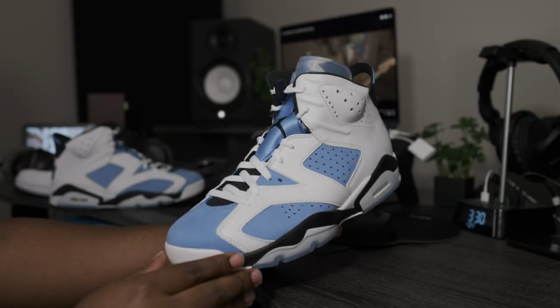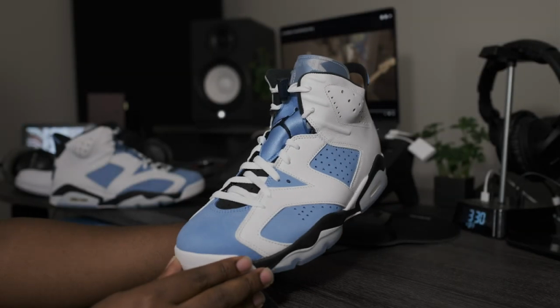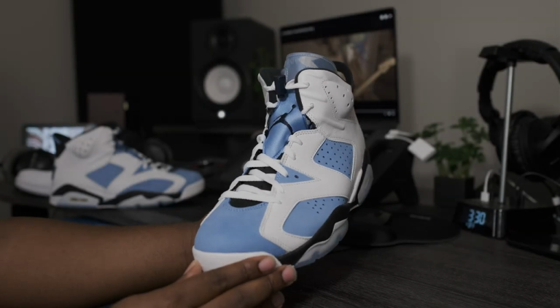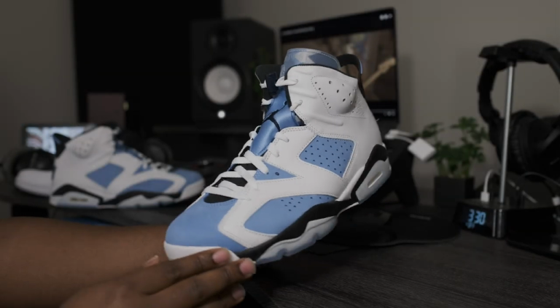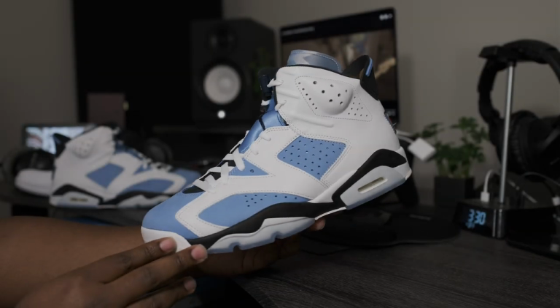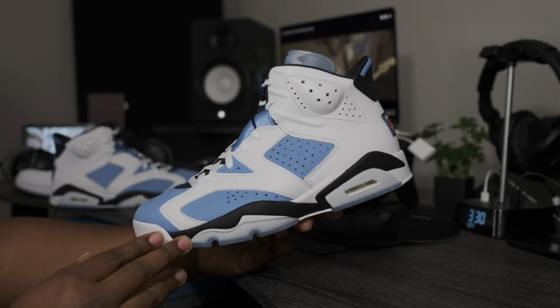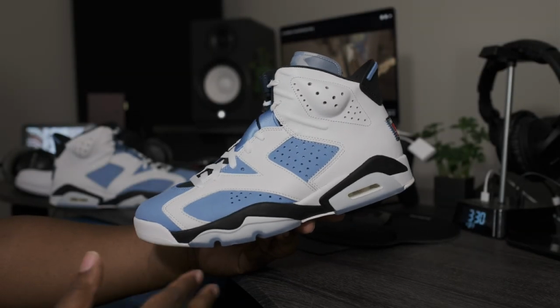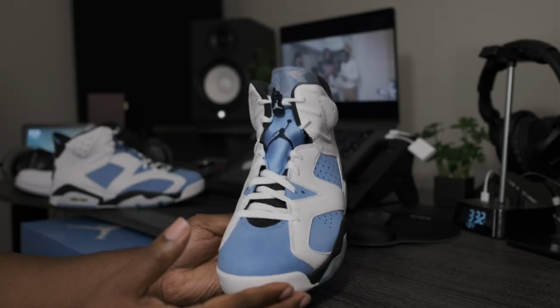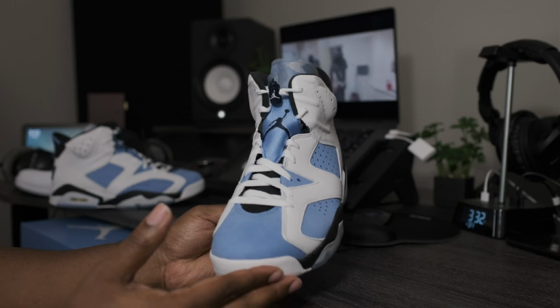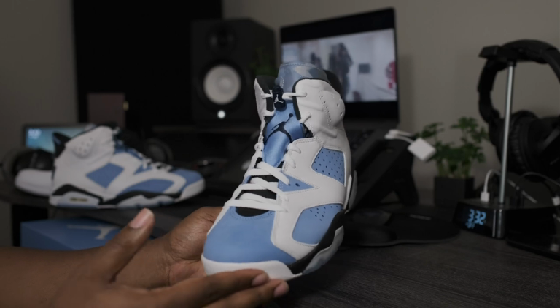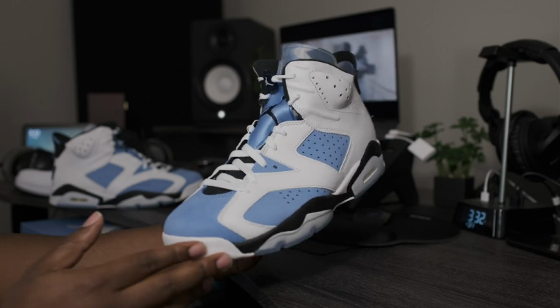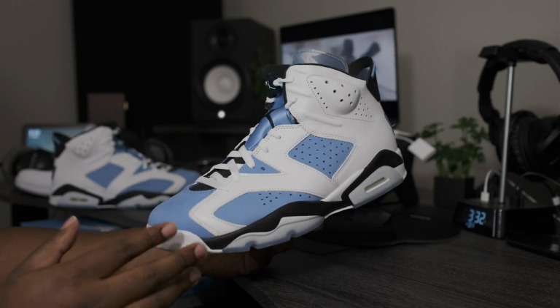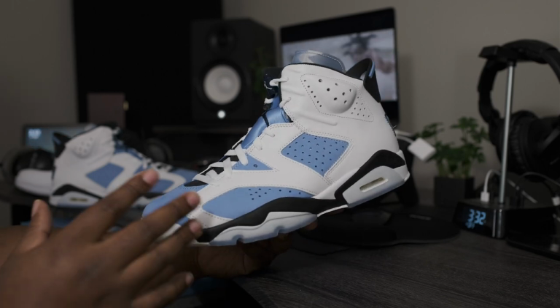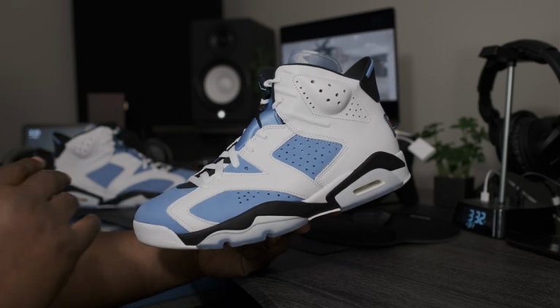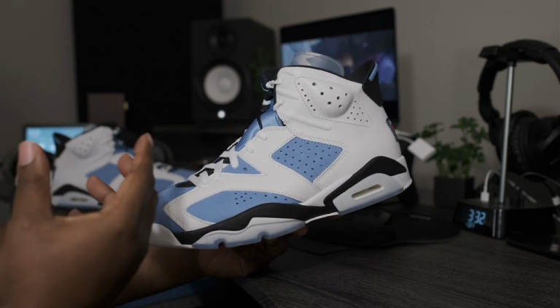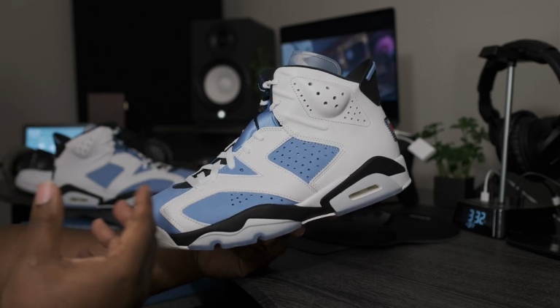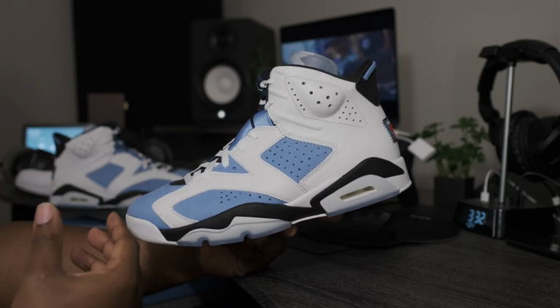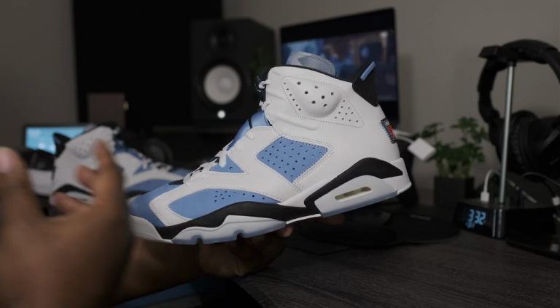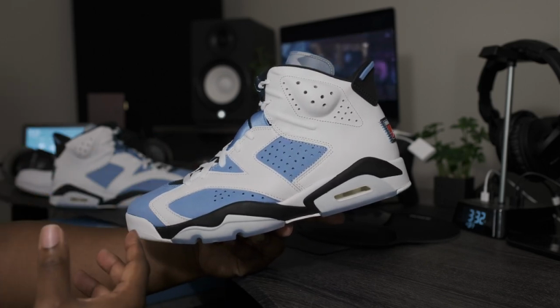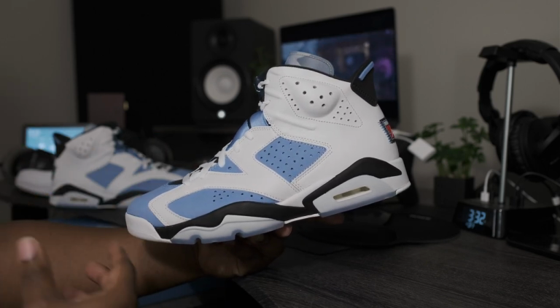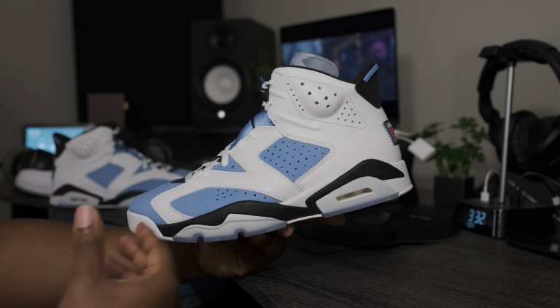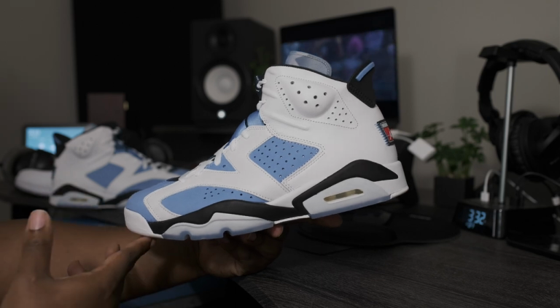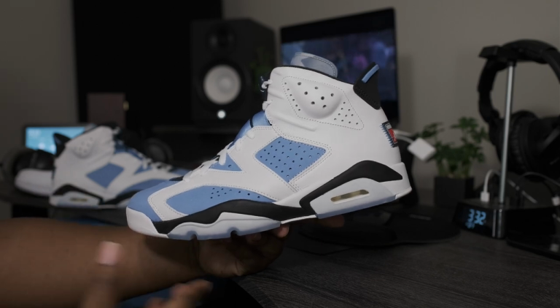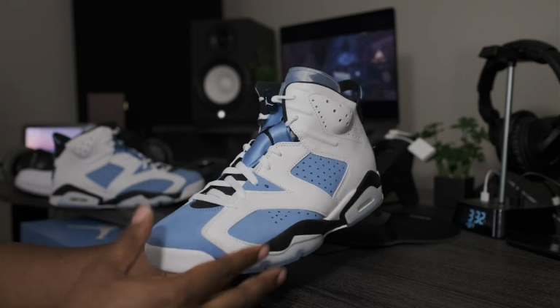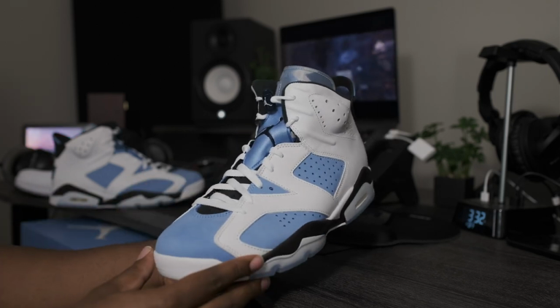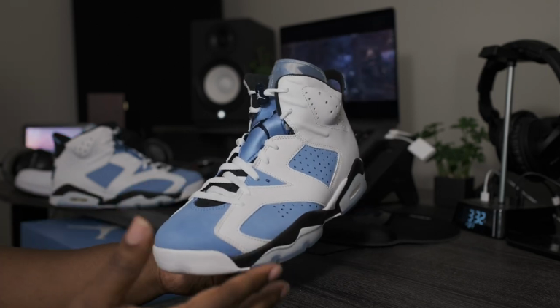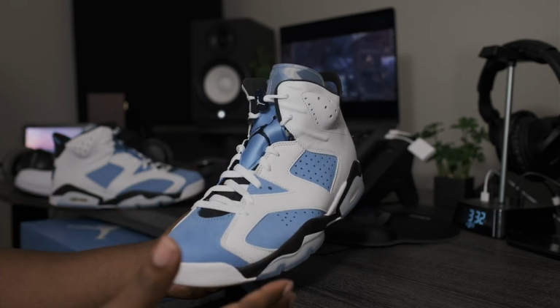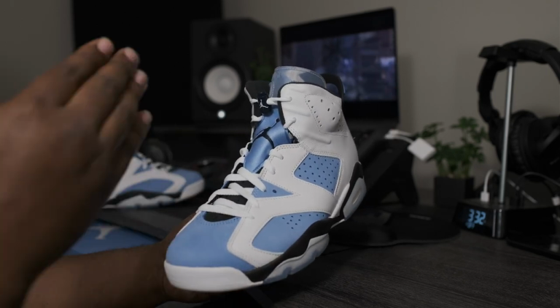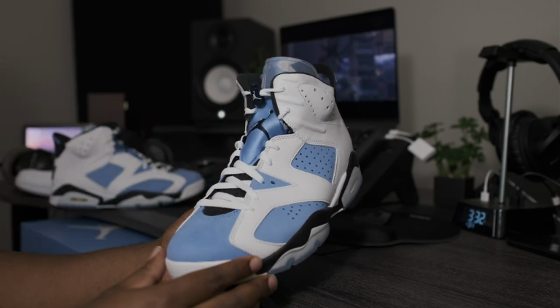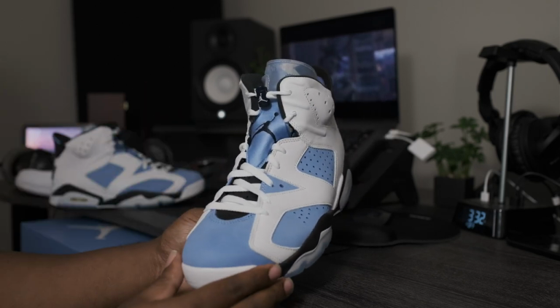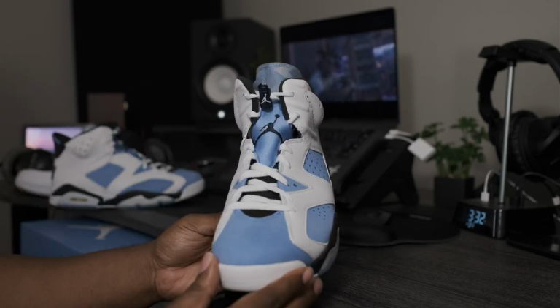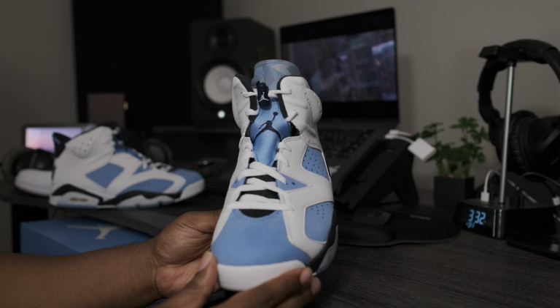Super clean colorway — definitely a familiar colorway. To me, these kind of remind me of basically just like North Carolina blue or University blue Carmine 6. Everywhere that was on that shoe that was red, it's just blue on these right here.